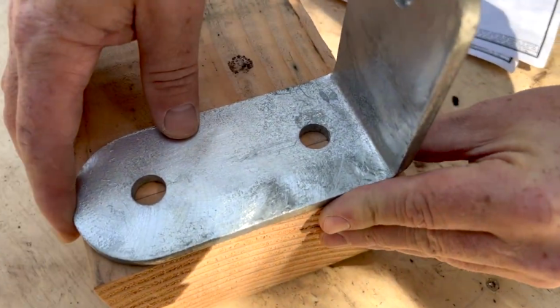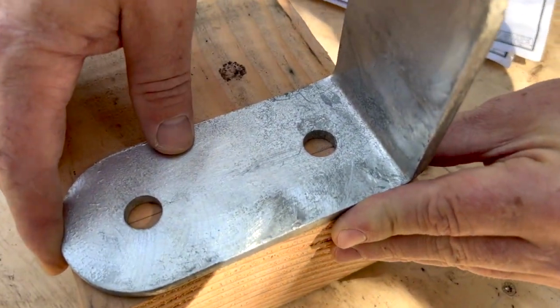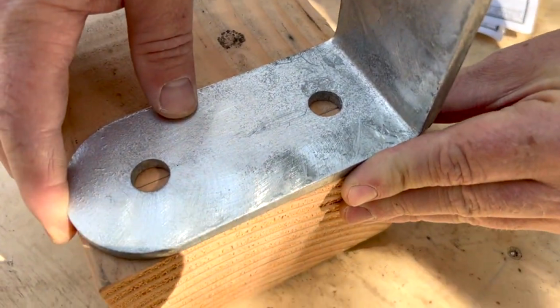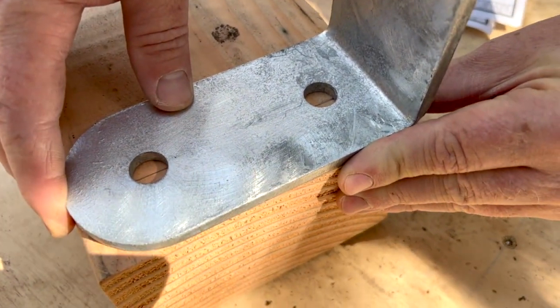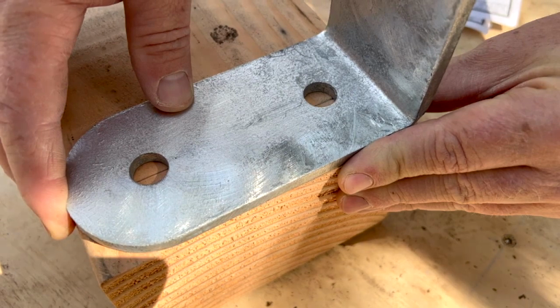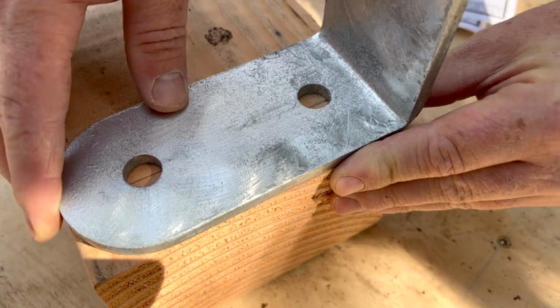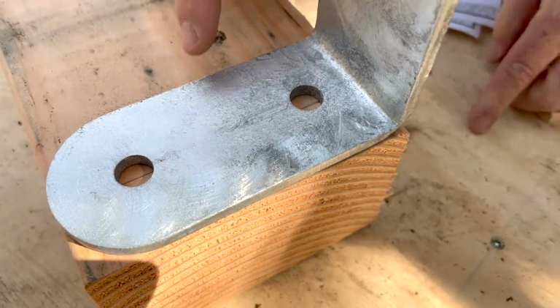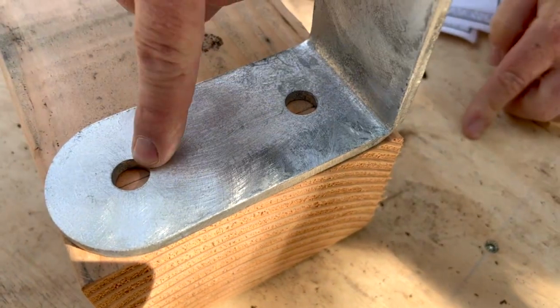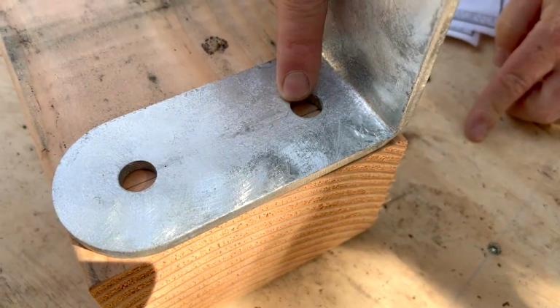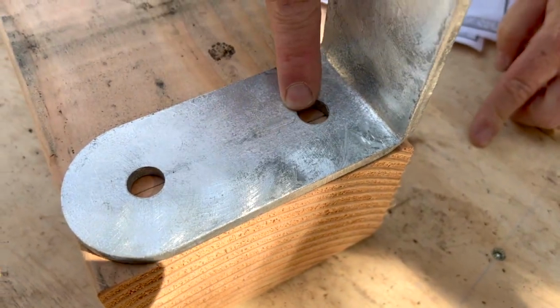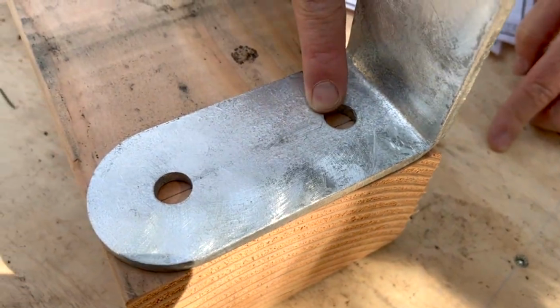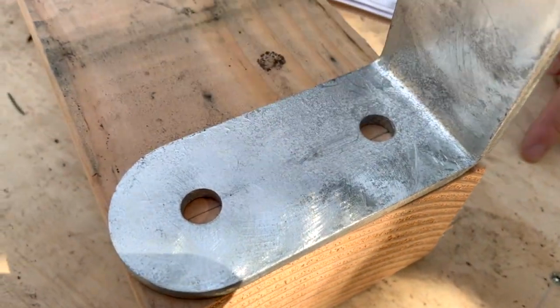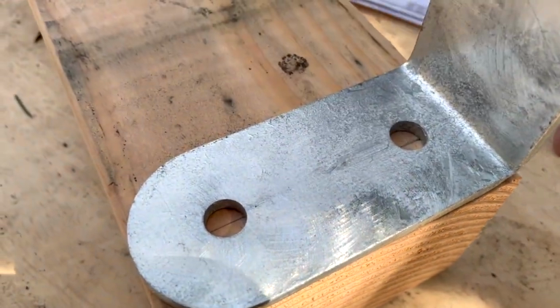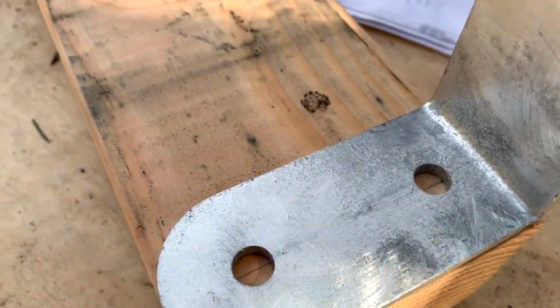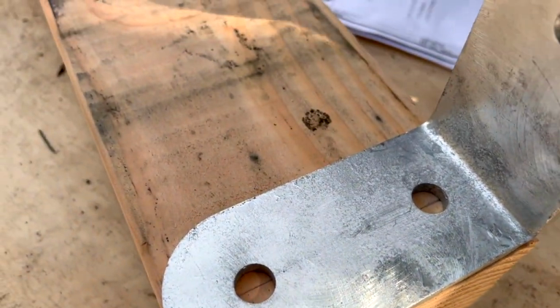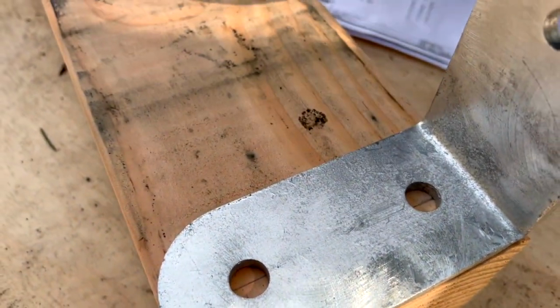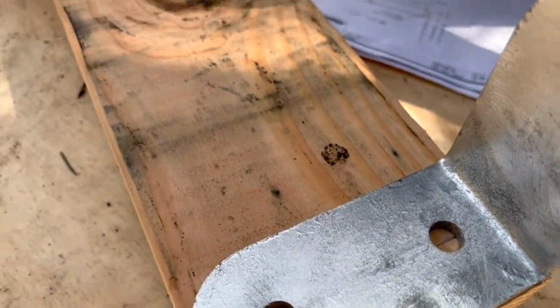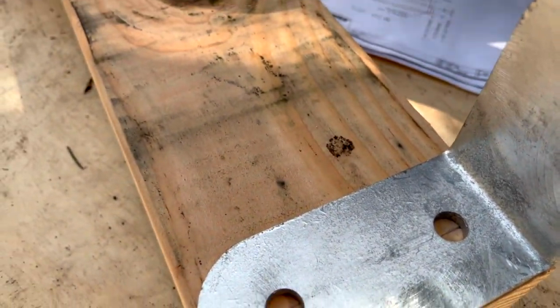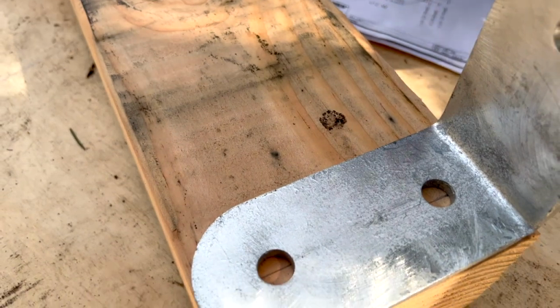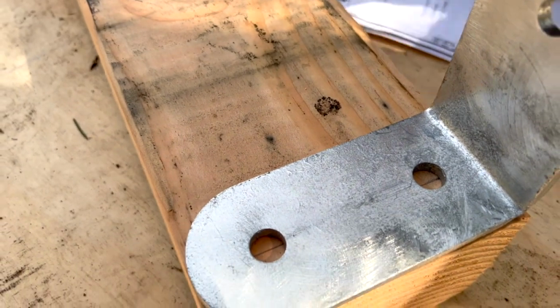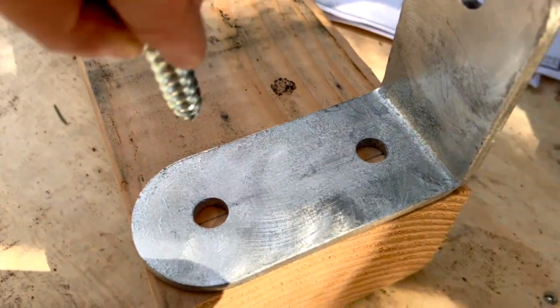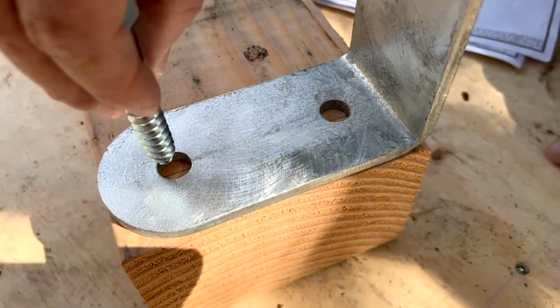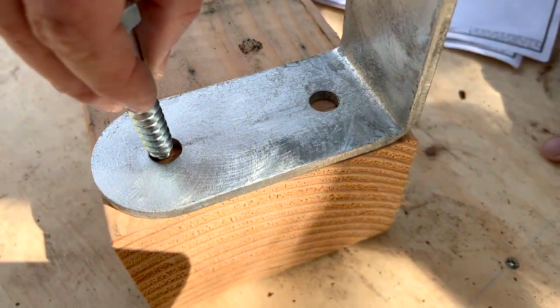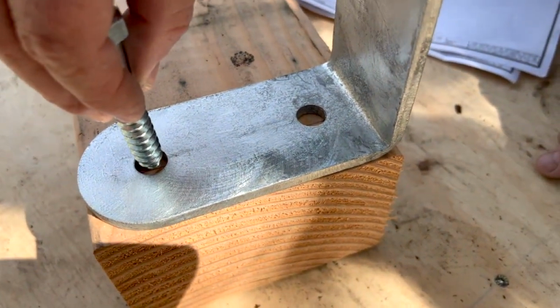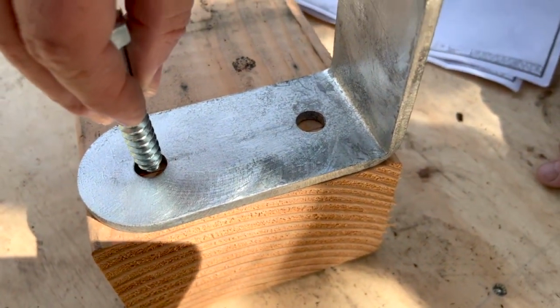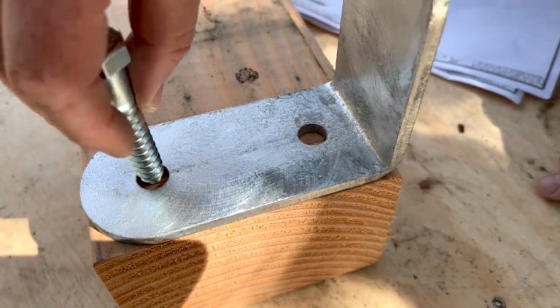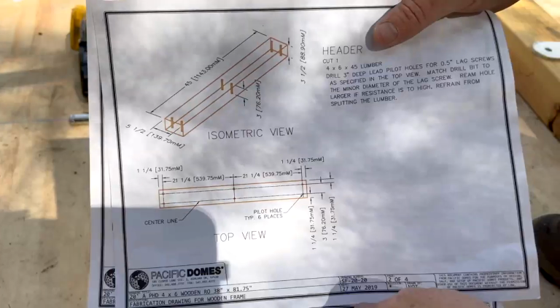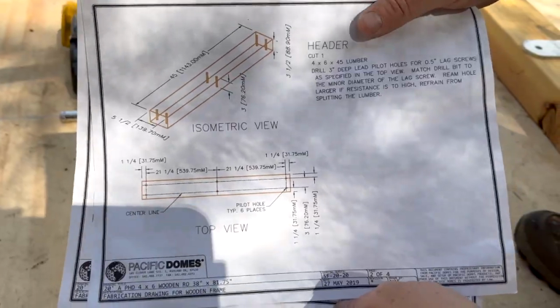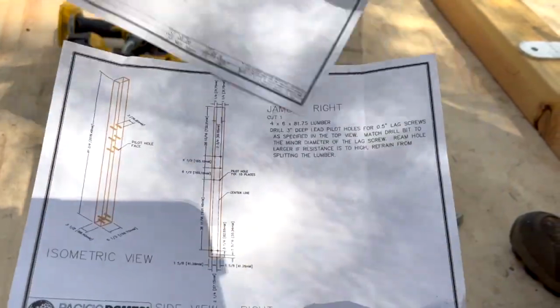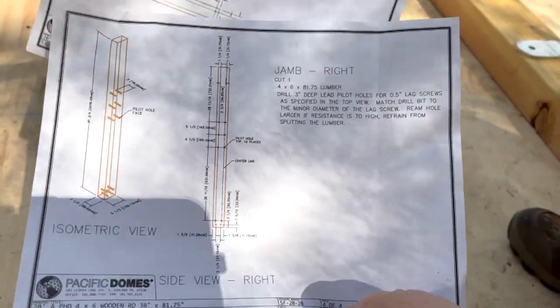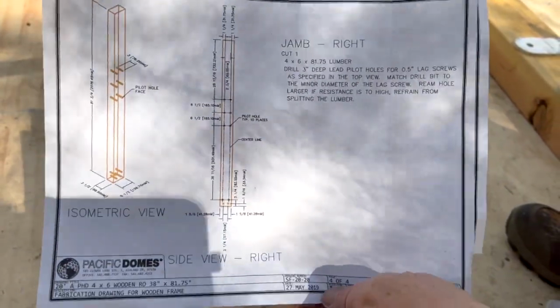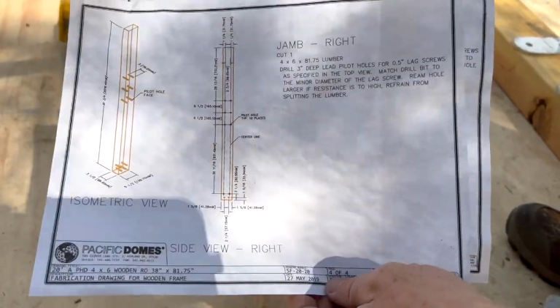Align to the inside and outside, and draw your line down the middle. This will be the location of your screws — both your header and your uprights.